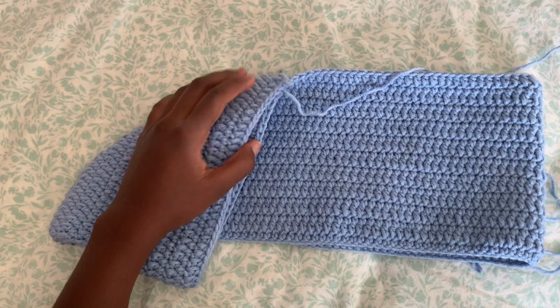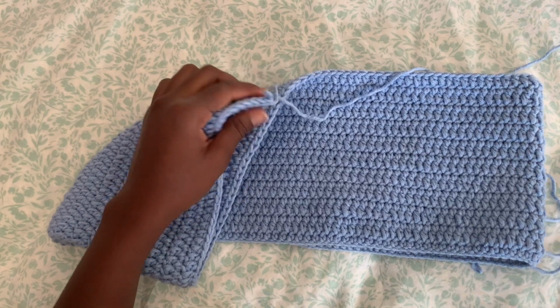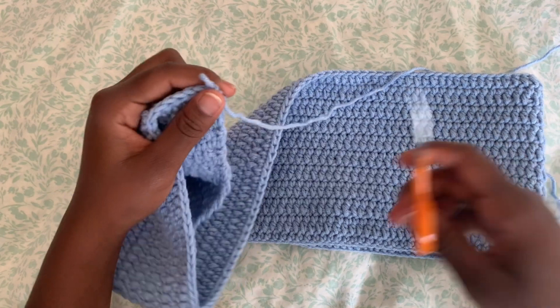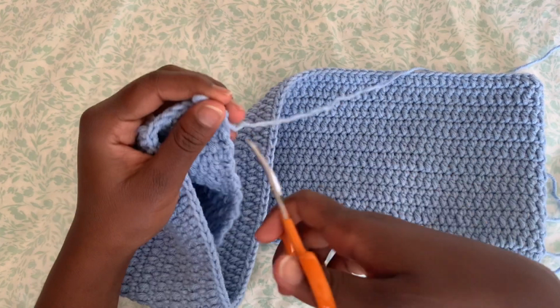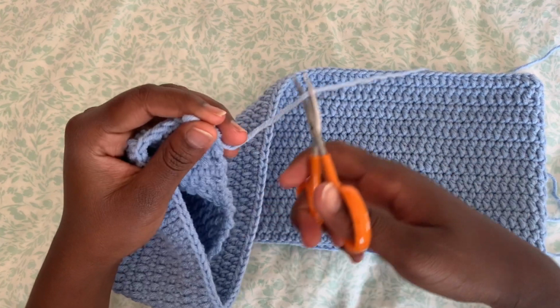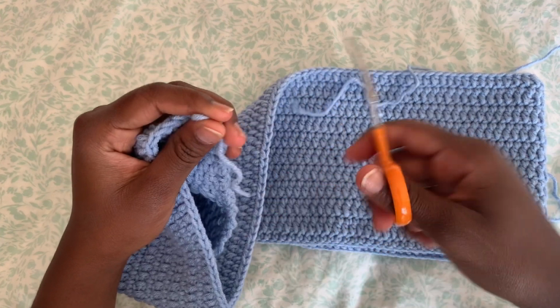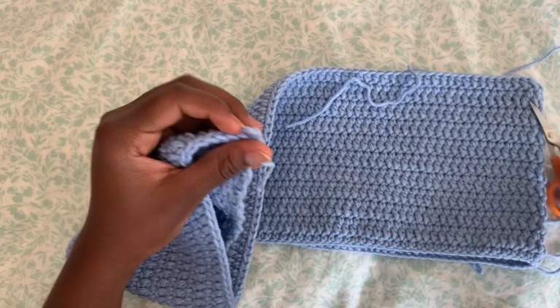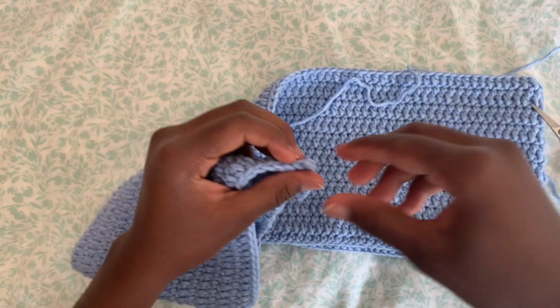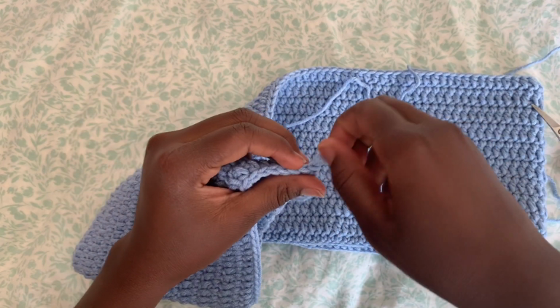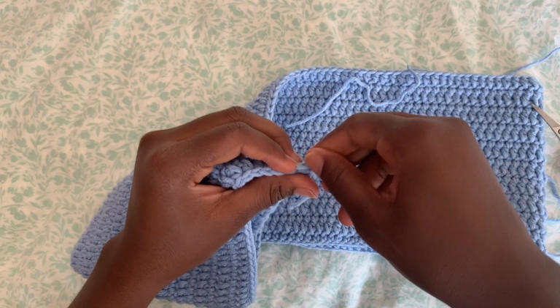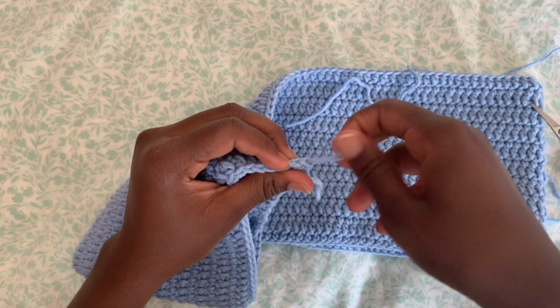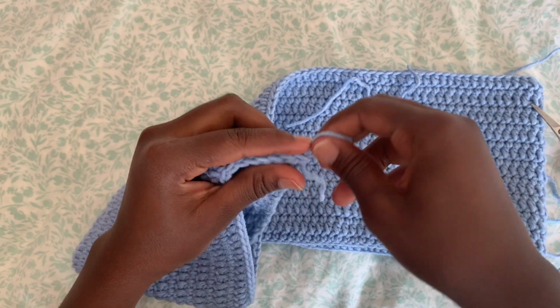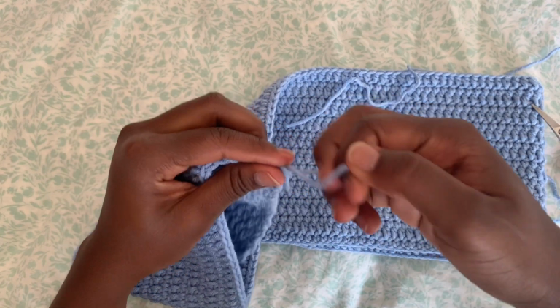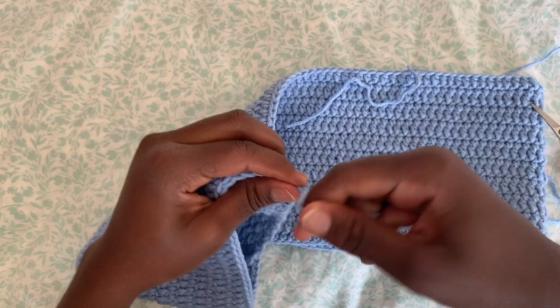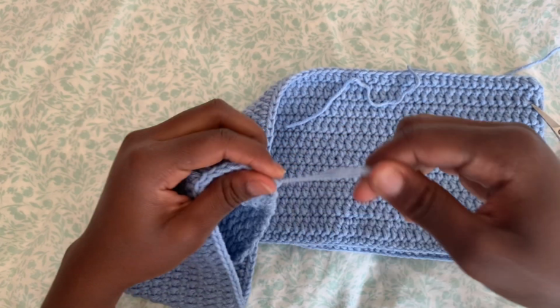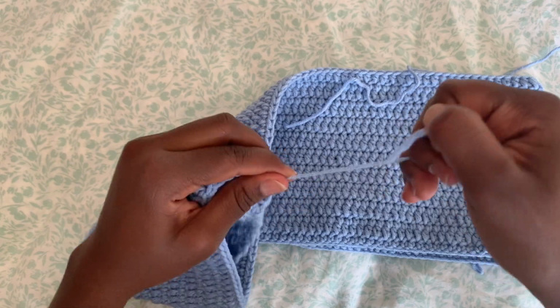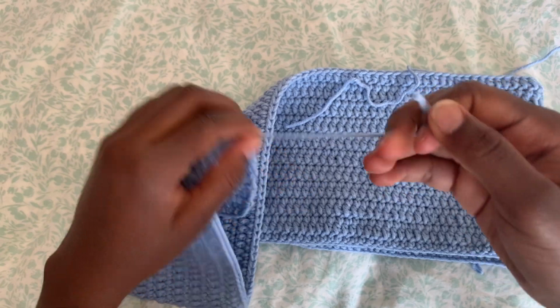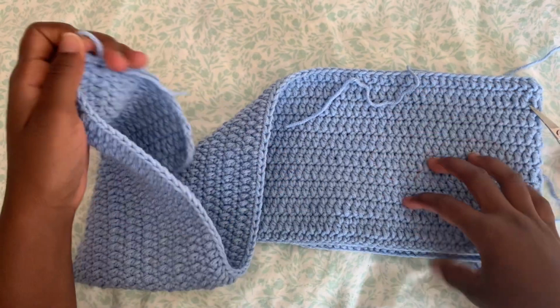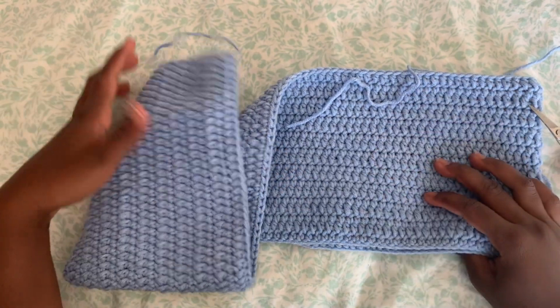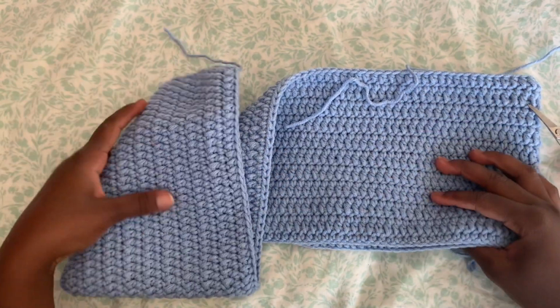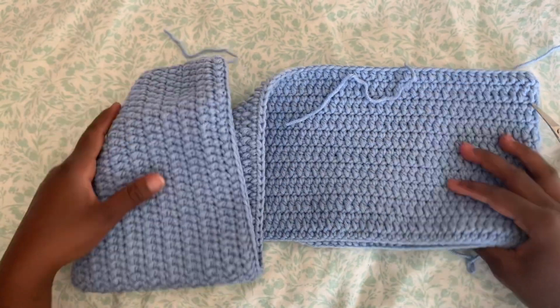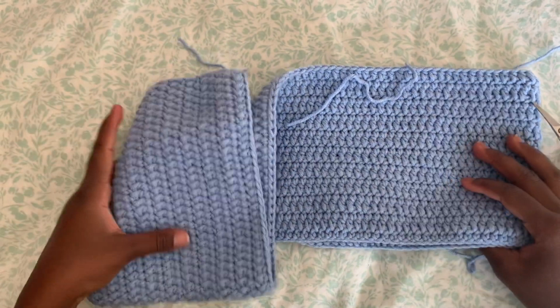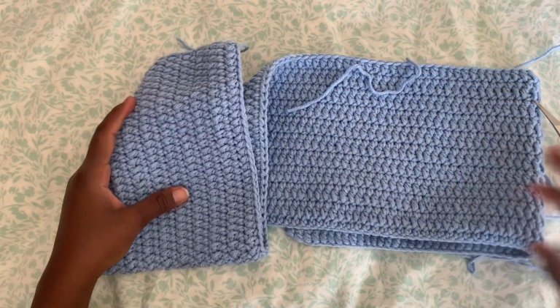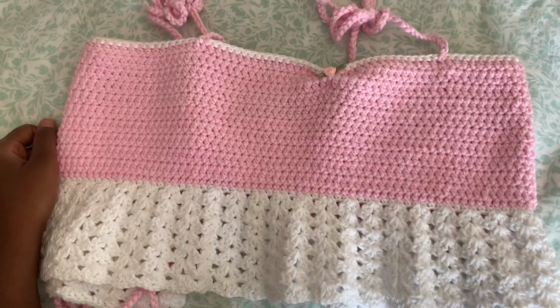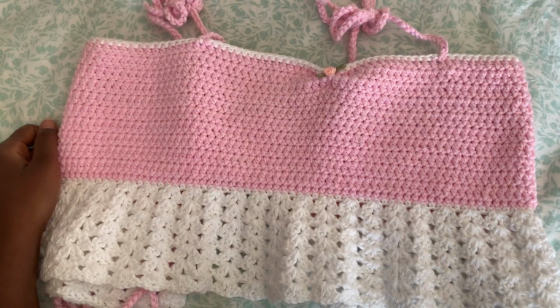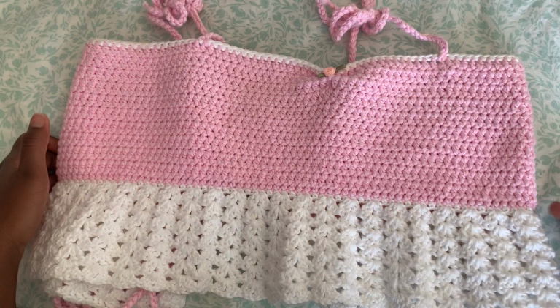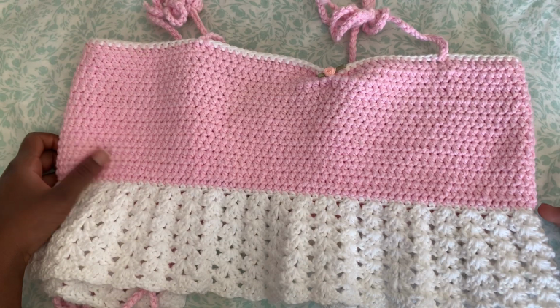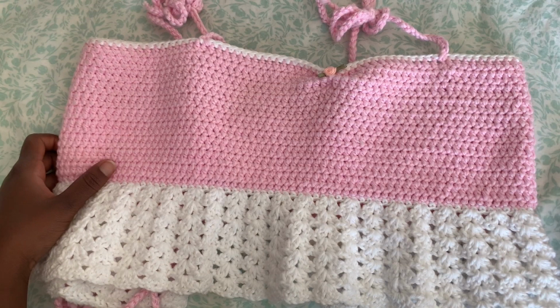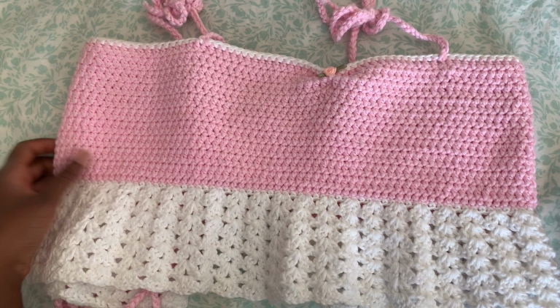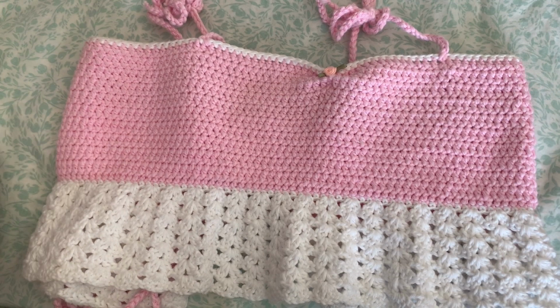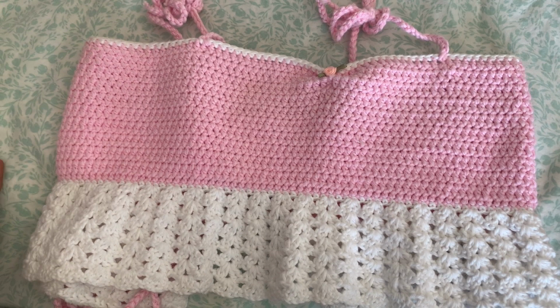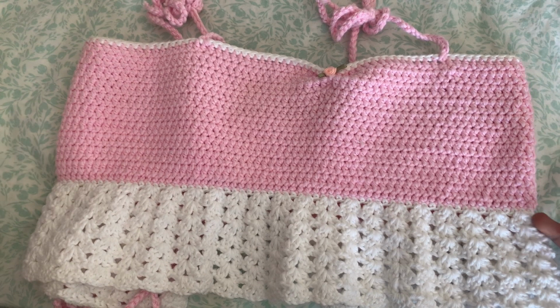After that you can just cut your yarn off, and now we're going to move to the next step.